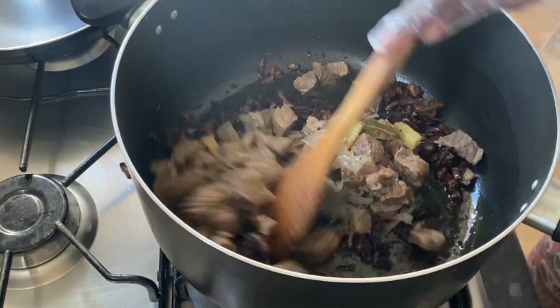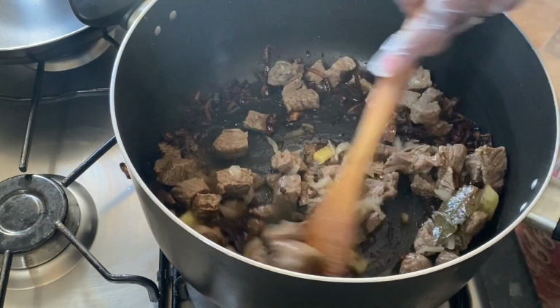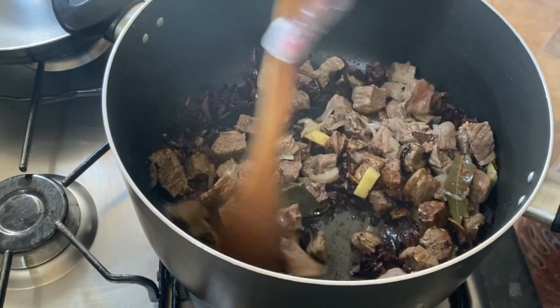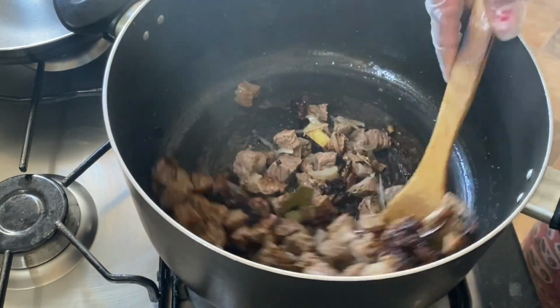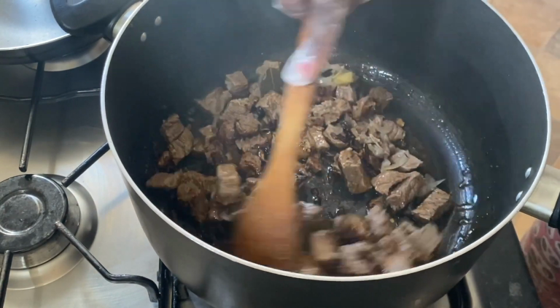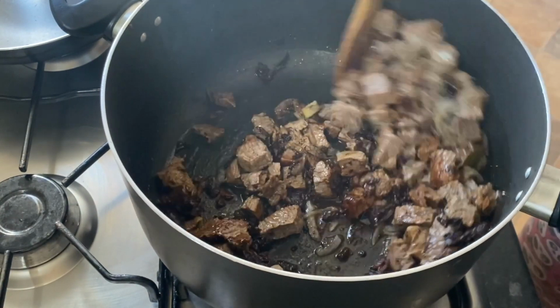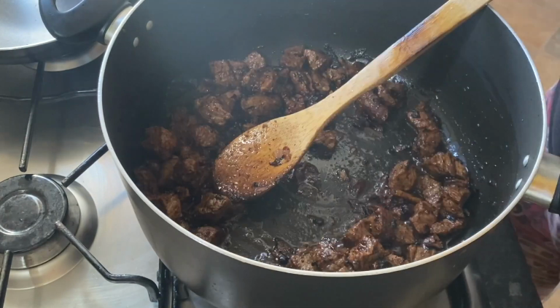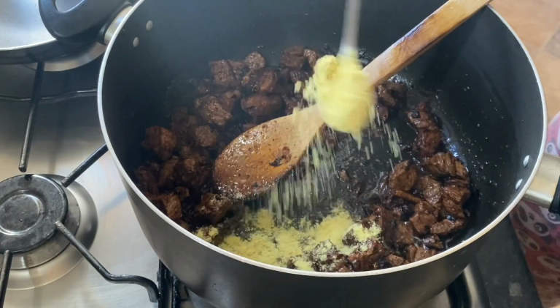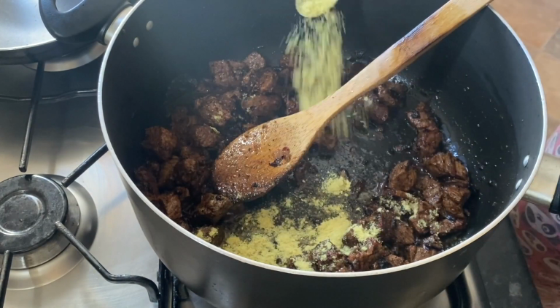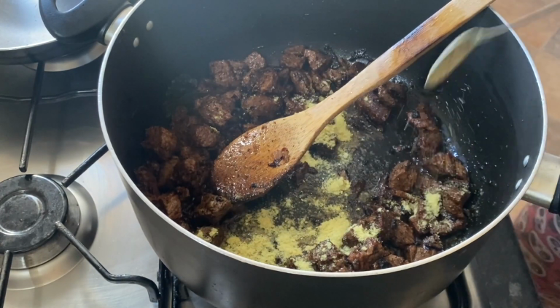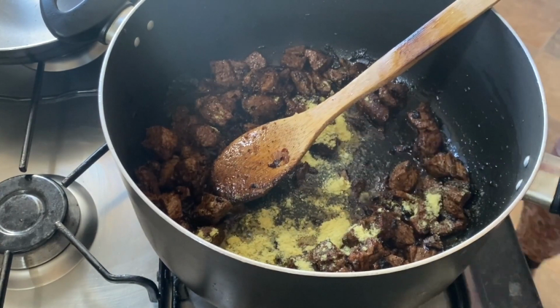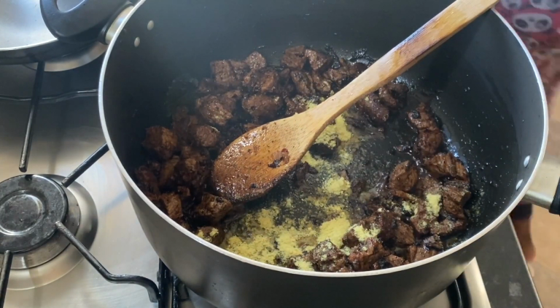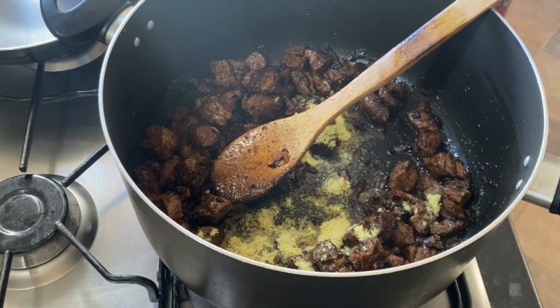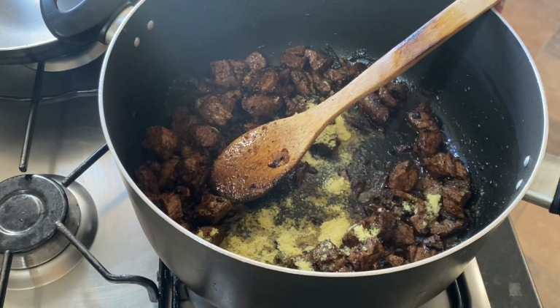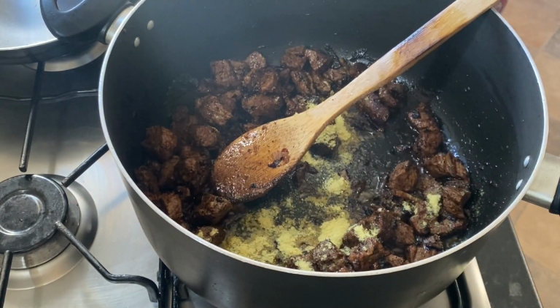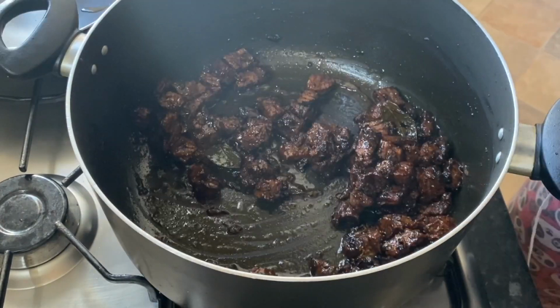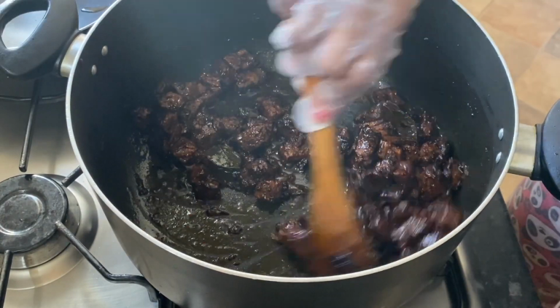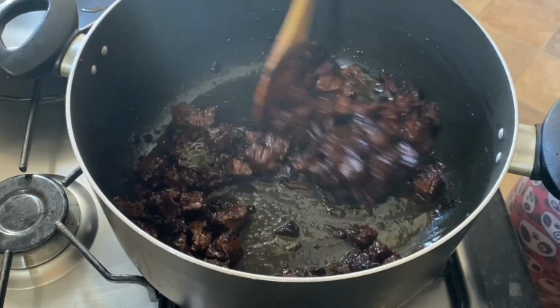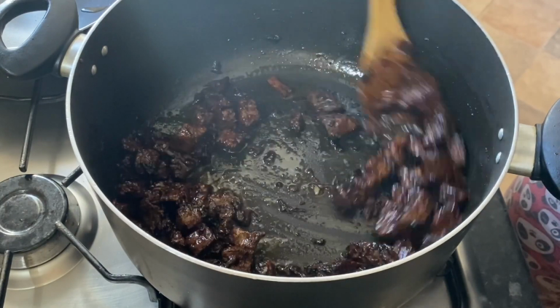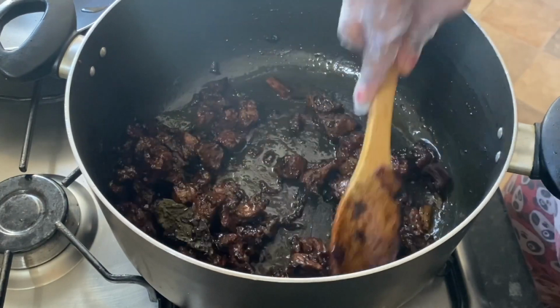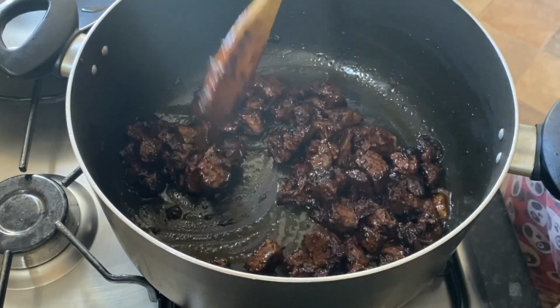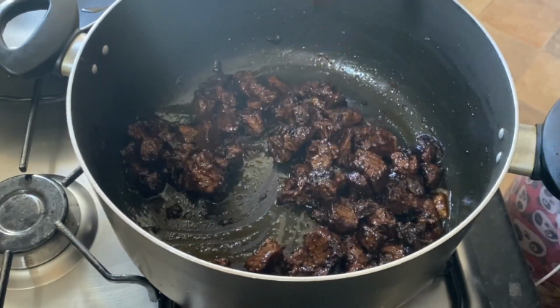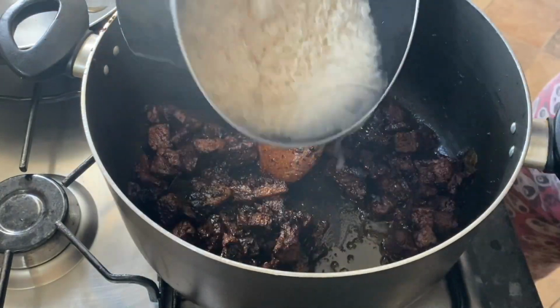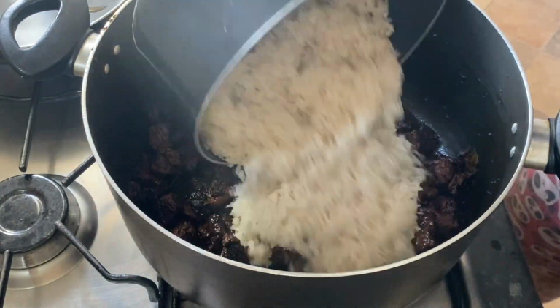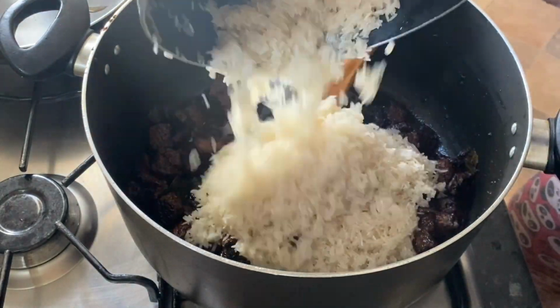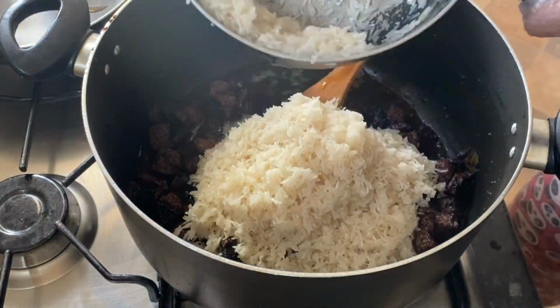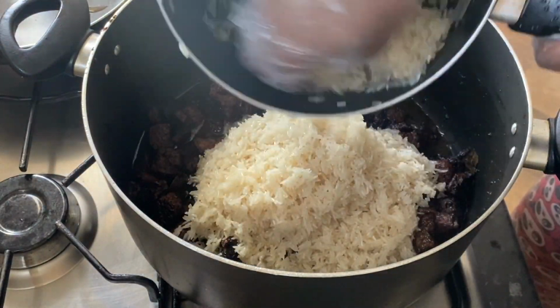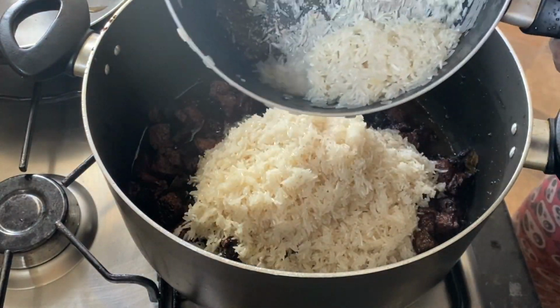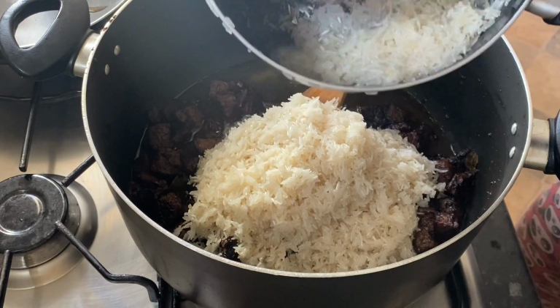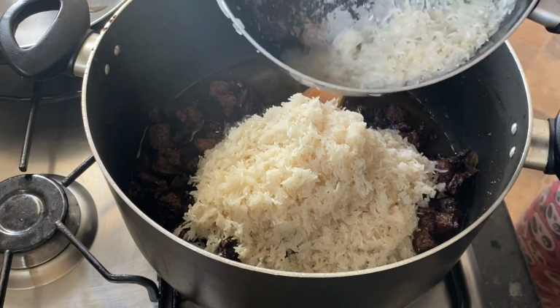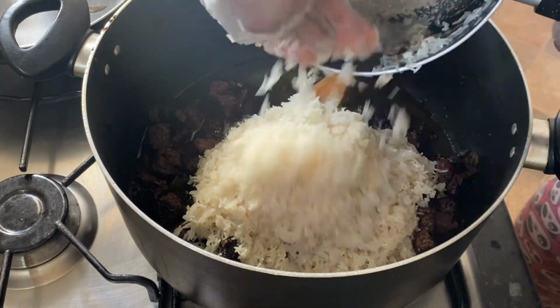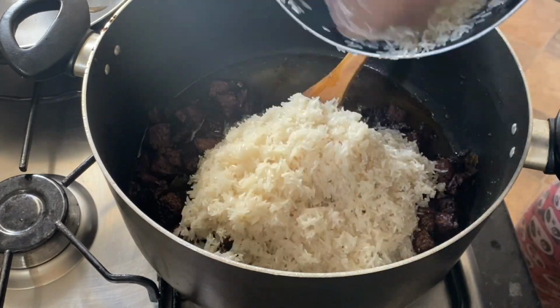By the way, you can remove the ginger and bay leaves. I've also decided to add some more jumbo for flavour. Proceed to add your rice and mix until your rice is evenly coated.